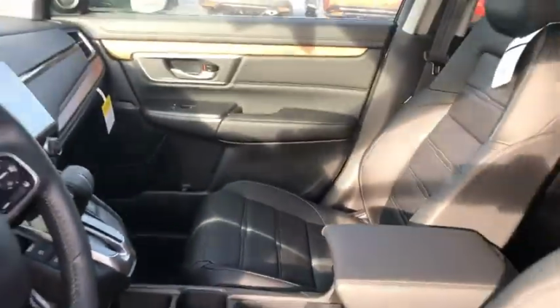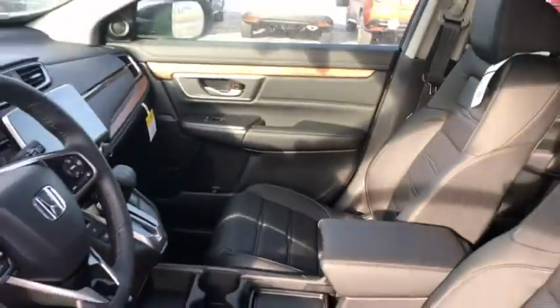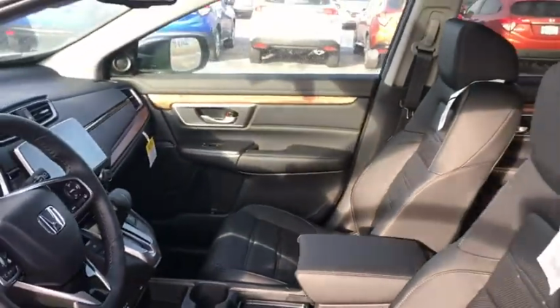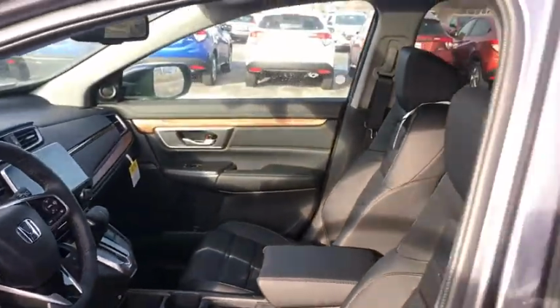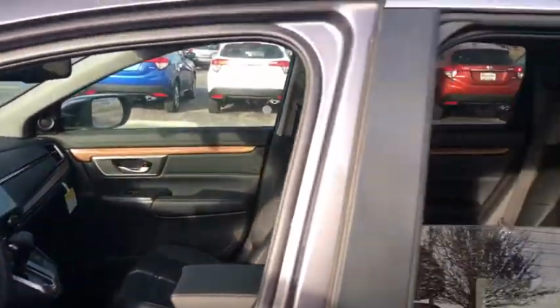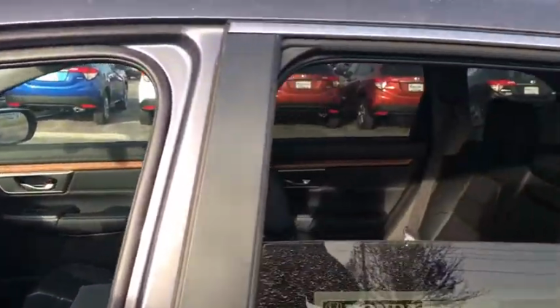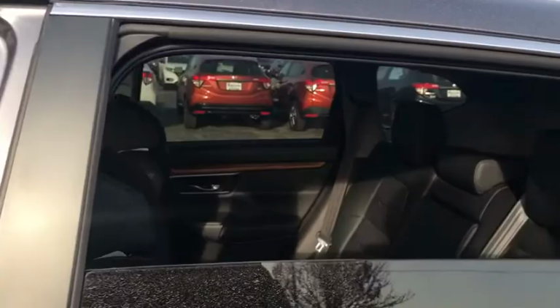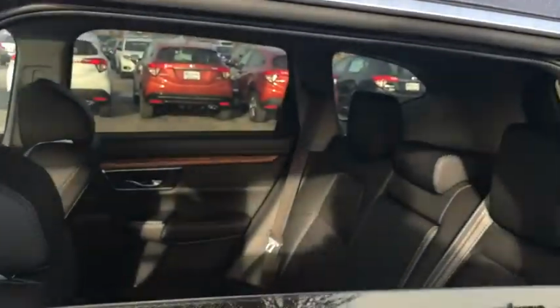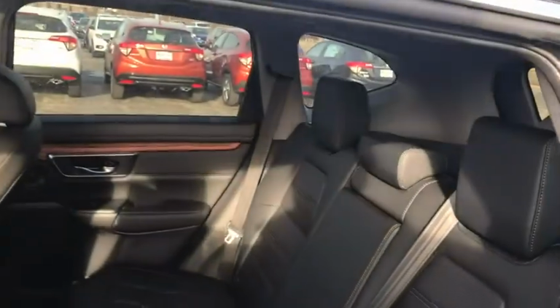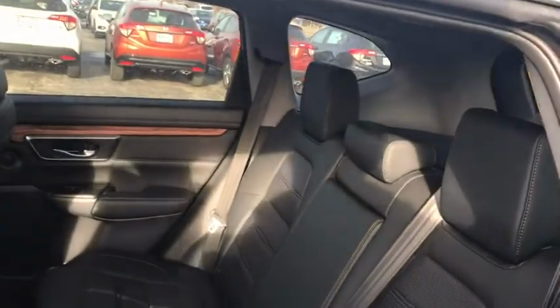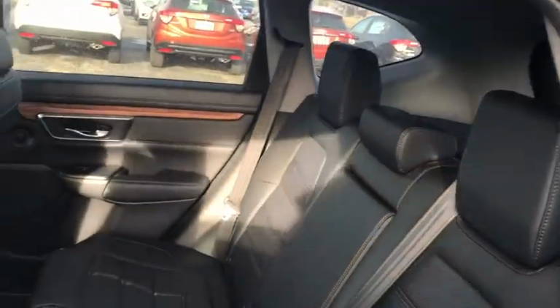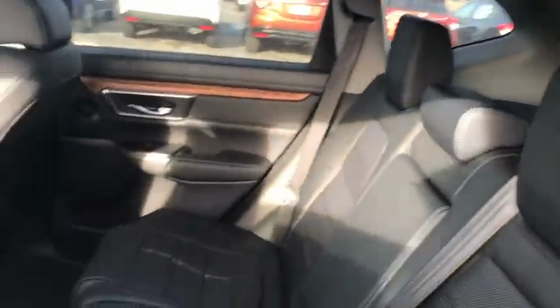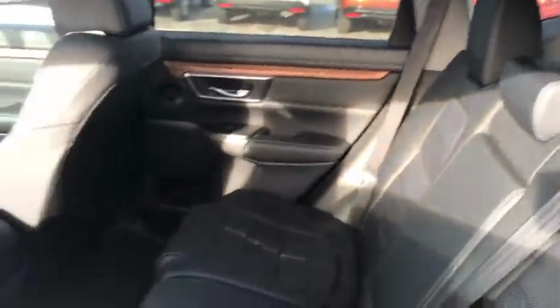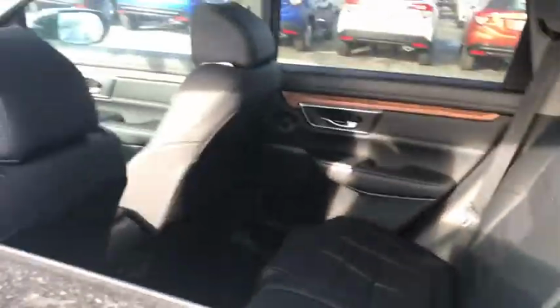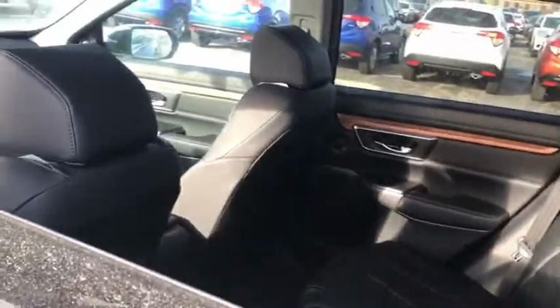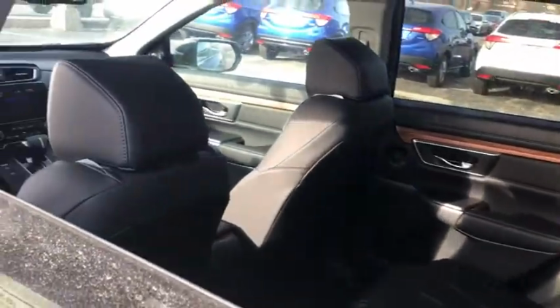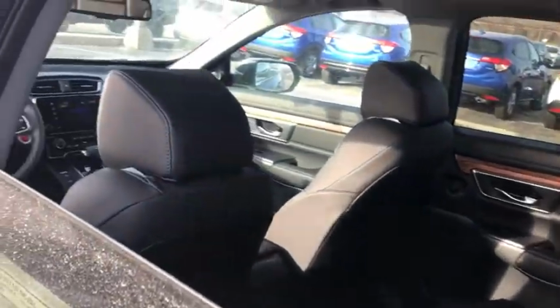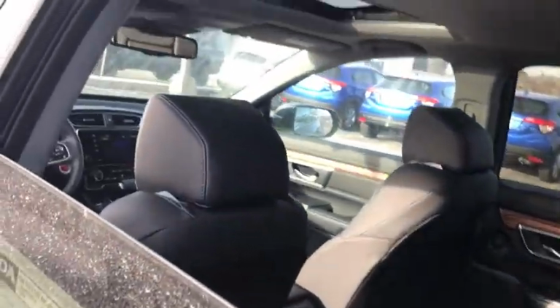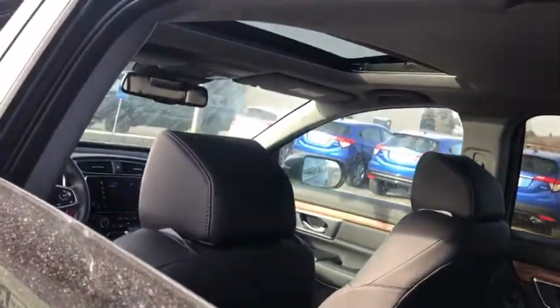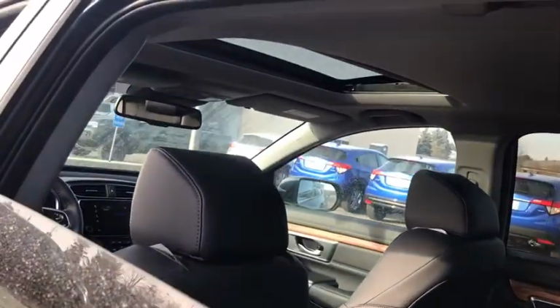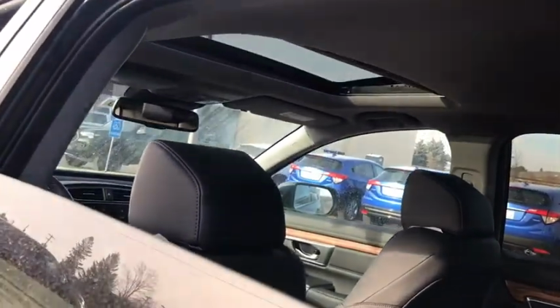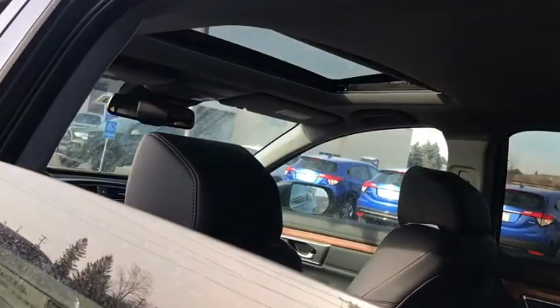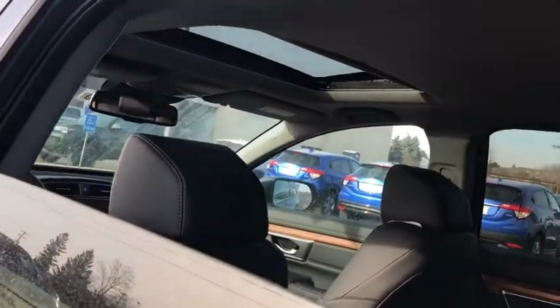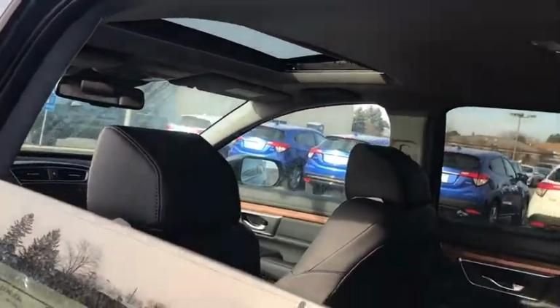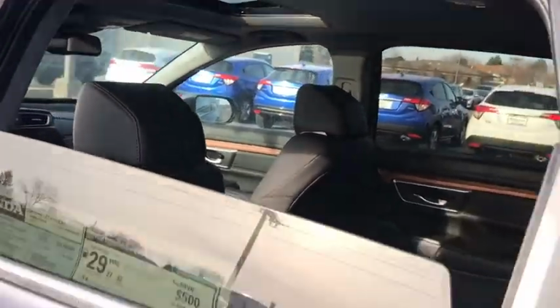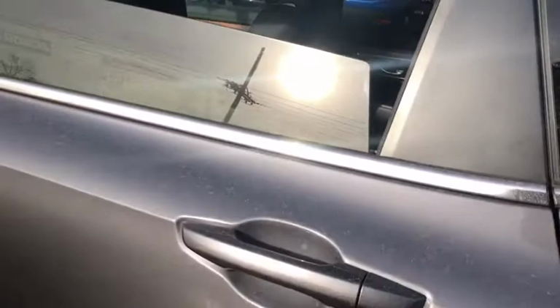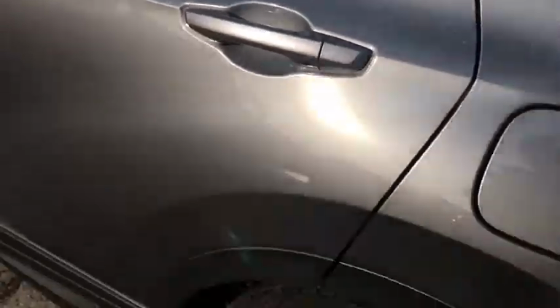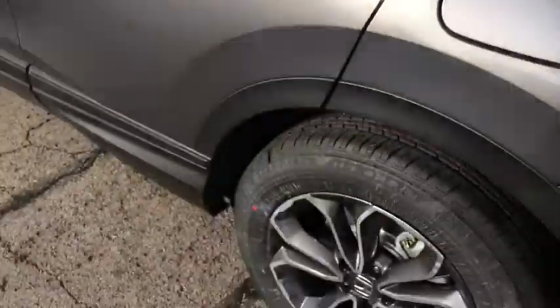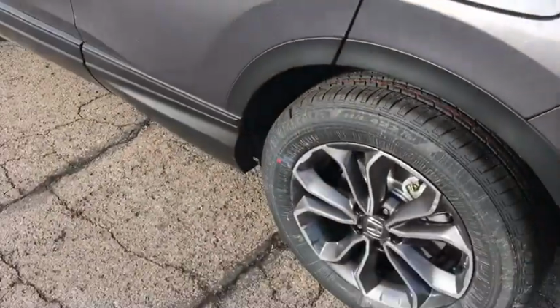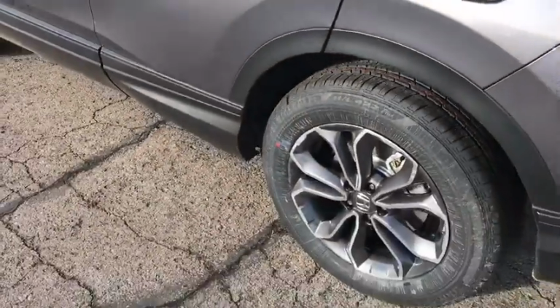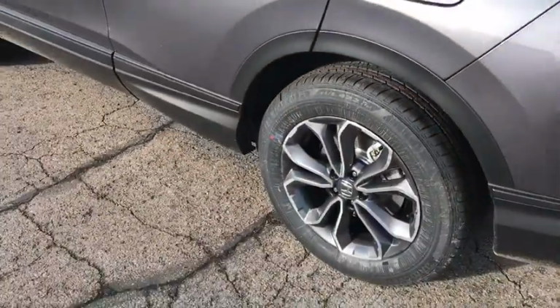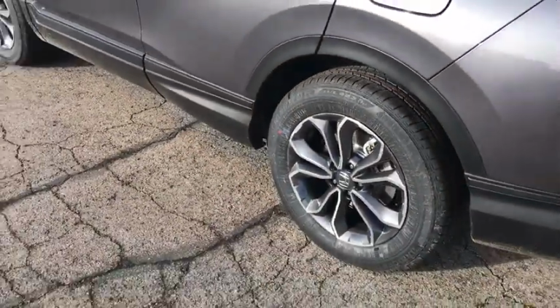Leather-wrapped steering wheel, Bluetooth, adjustable steering wheel, power steering, cruise control, floor mats, auto-dimming rear view mirror, and keyless start.